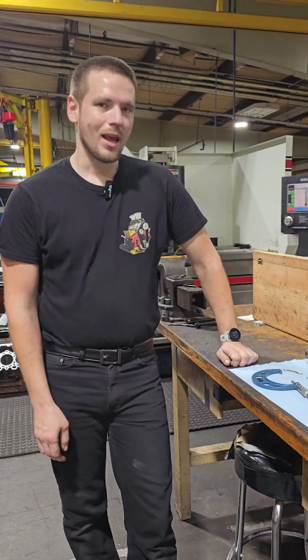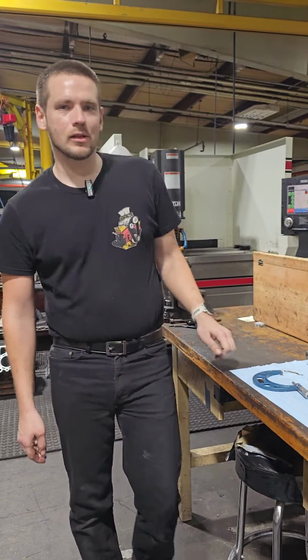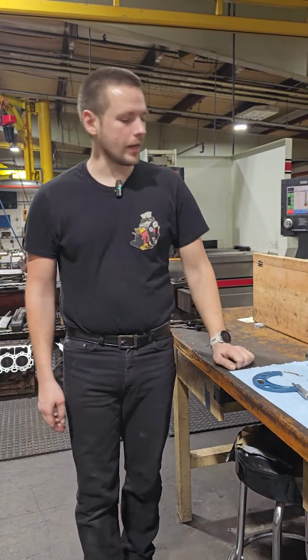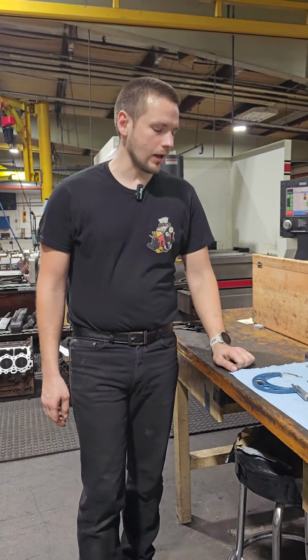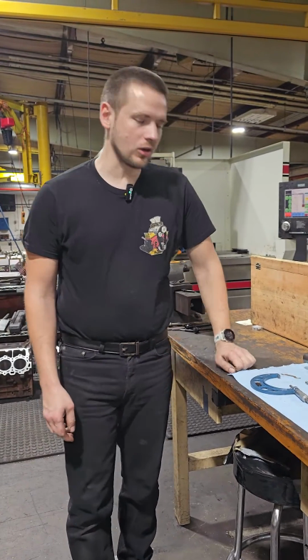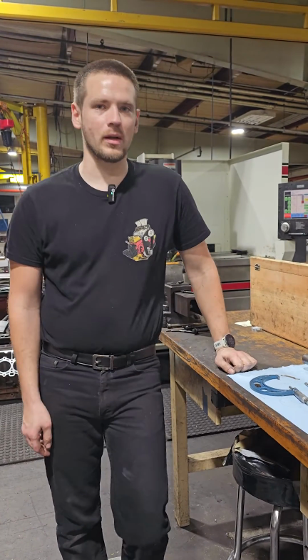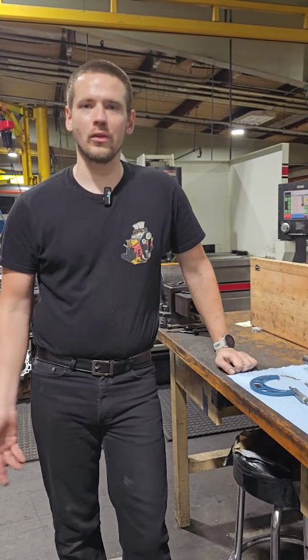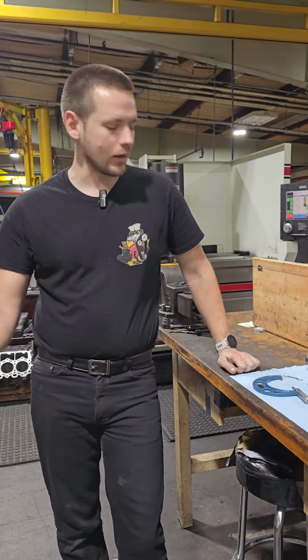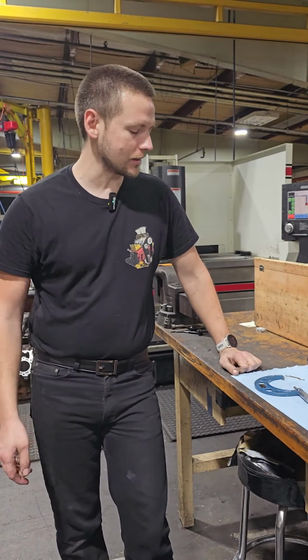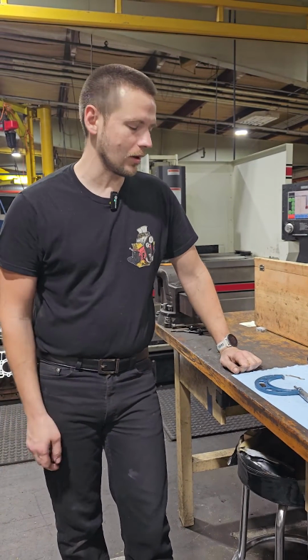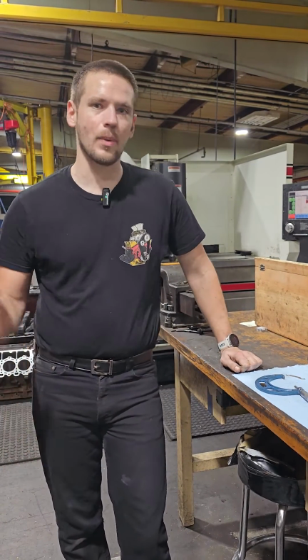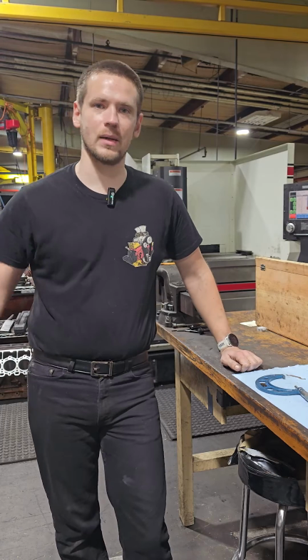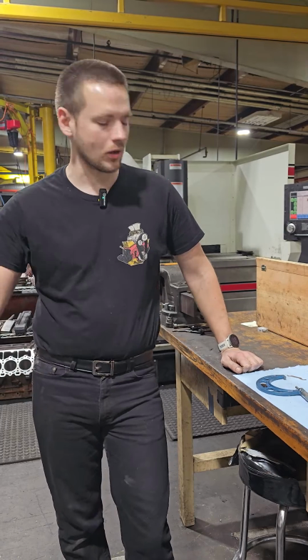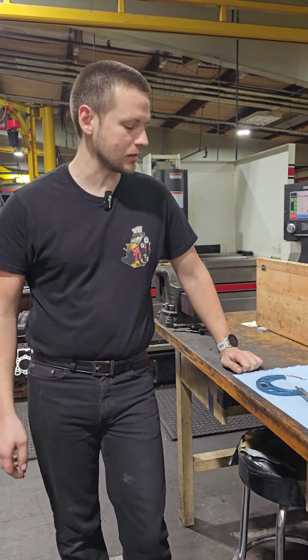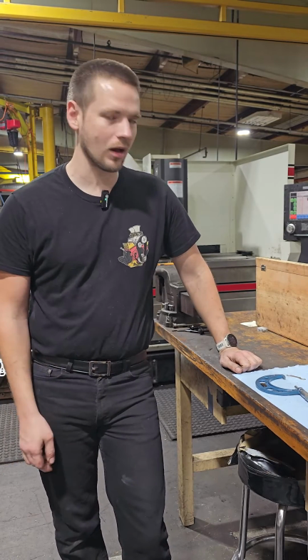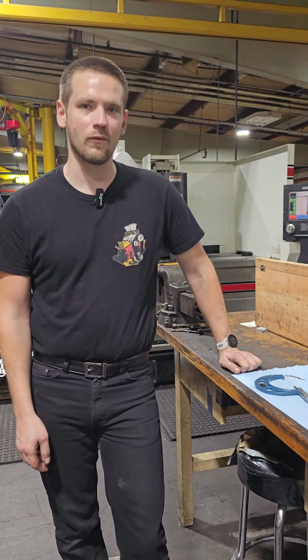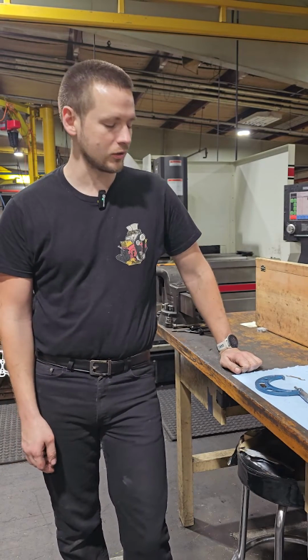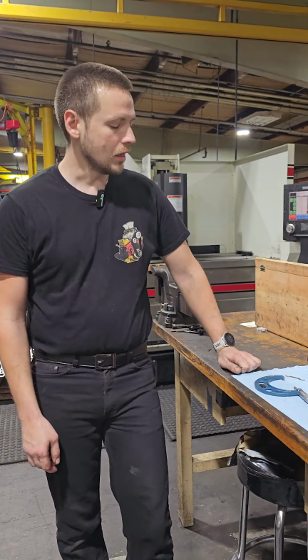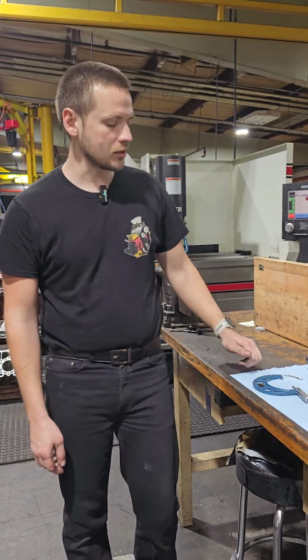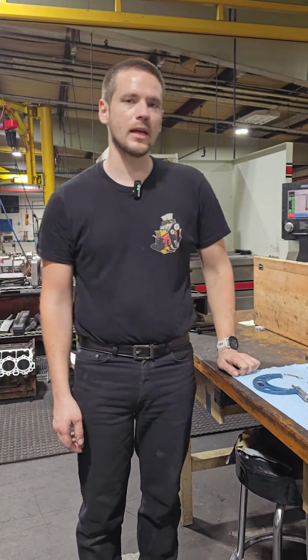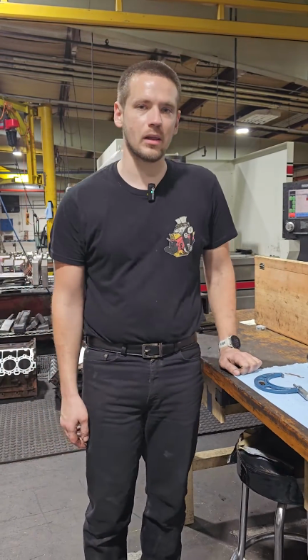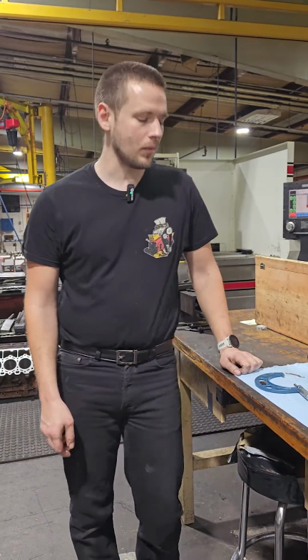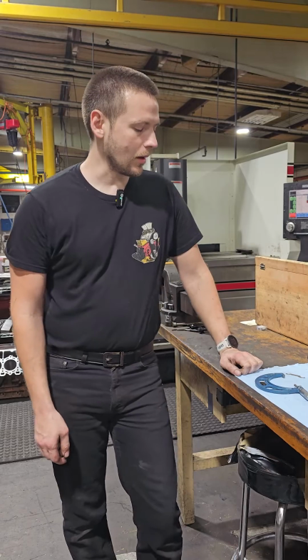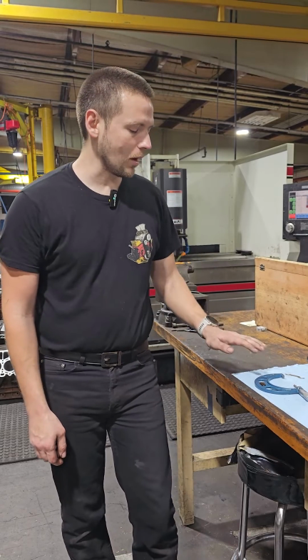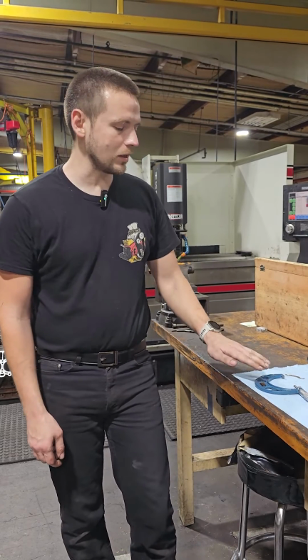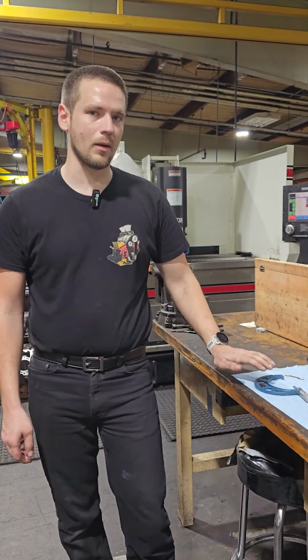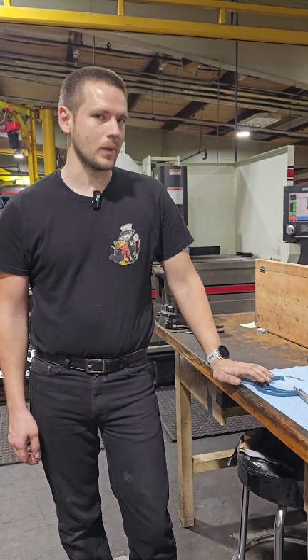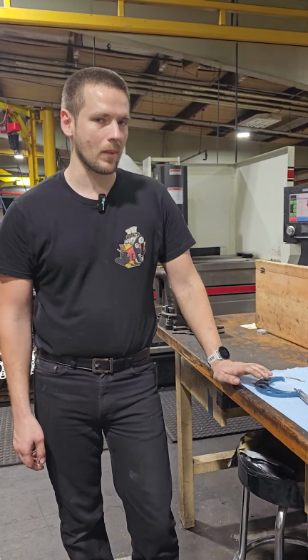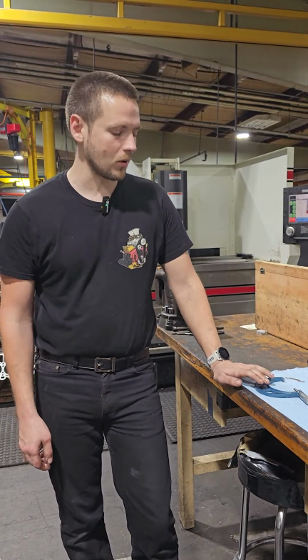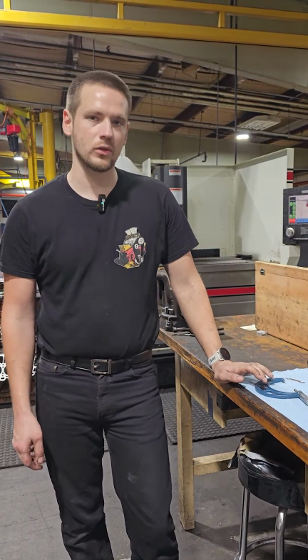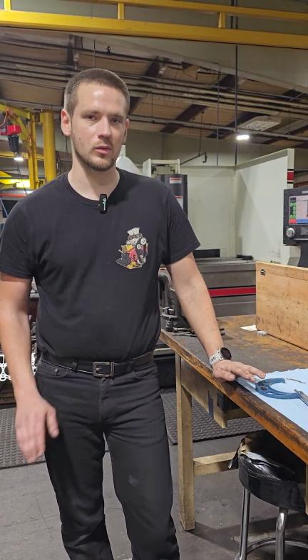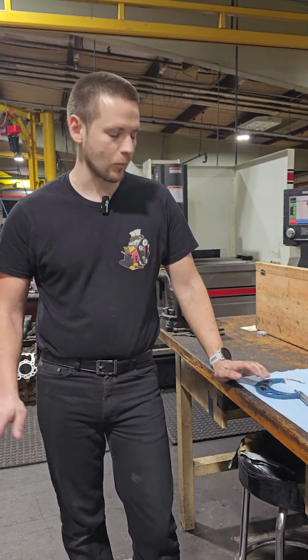Hey guys, it's Monday here at Shode Engineering Performance and the weather's kind of crazy at this time of the year — up and down temperatures and all of that stuff. You've got a lot of wide fluctuations. So since it's been a couple days since I've been in the shop, before I really do any kind of precise measuring with my micrometer, I want to make sure everything's within calibration.